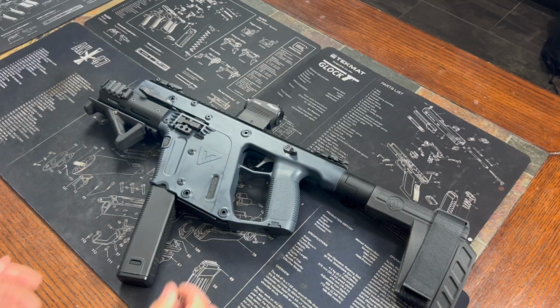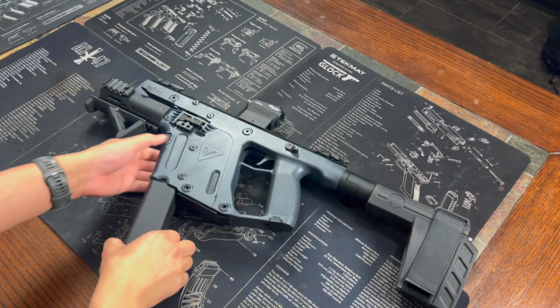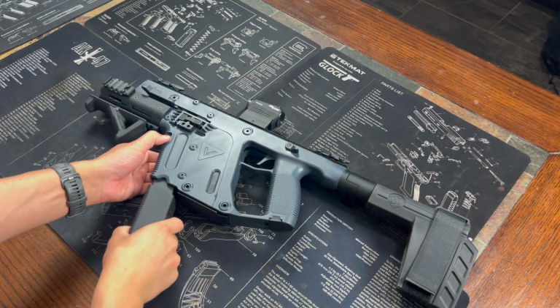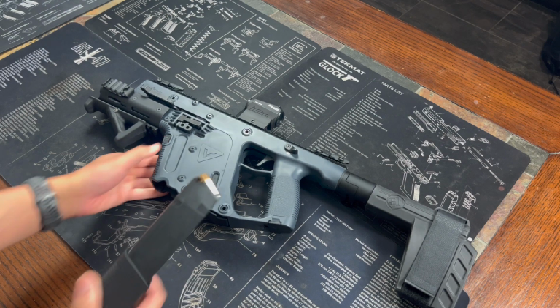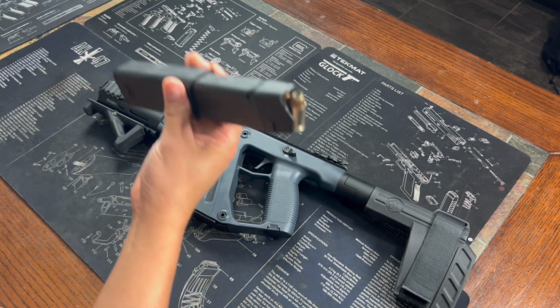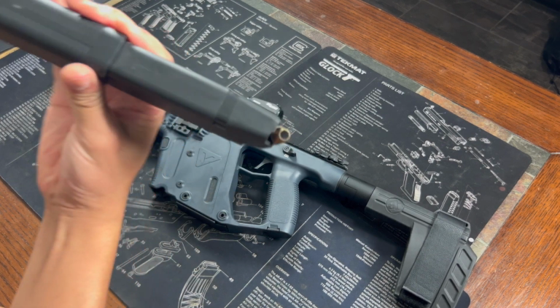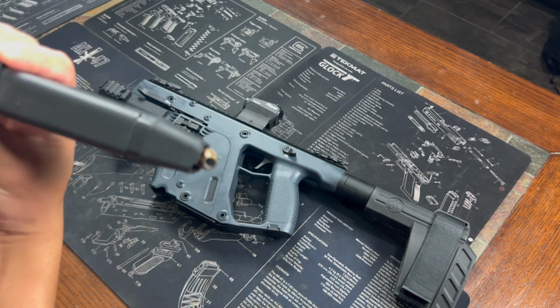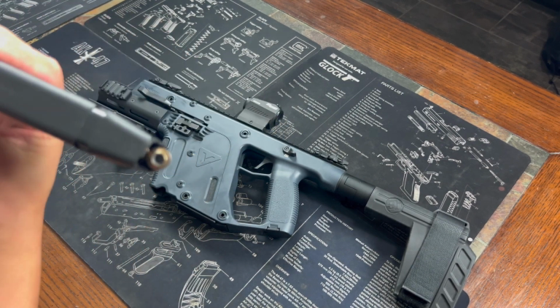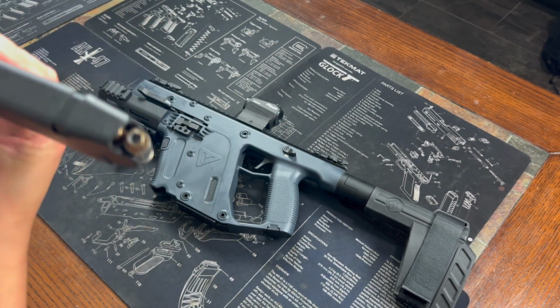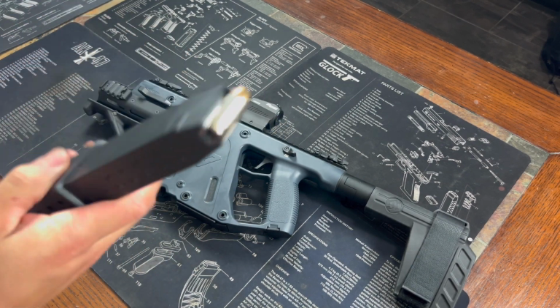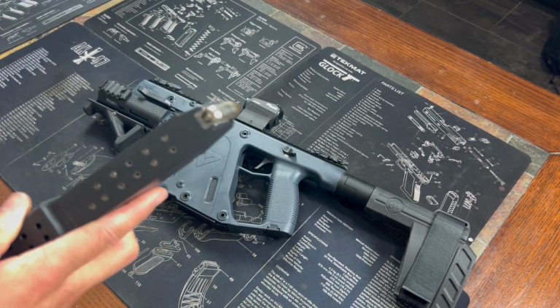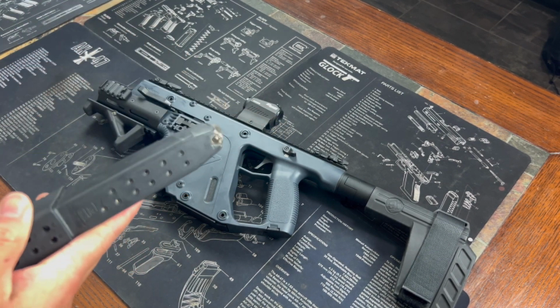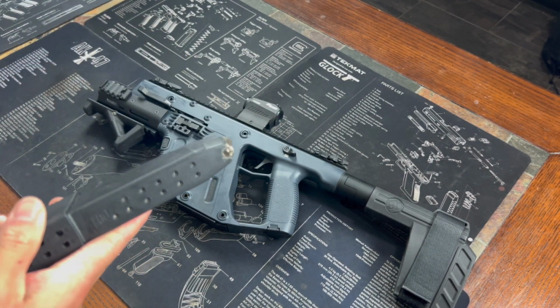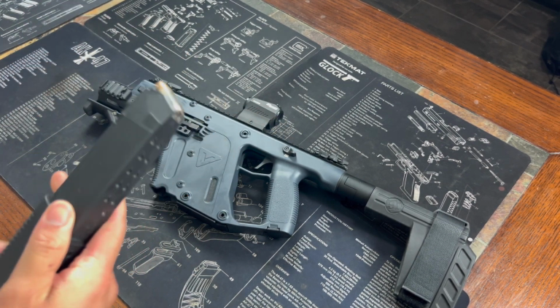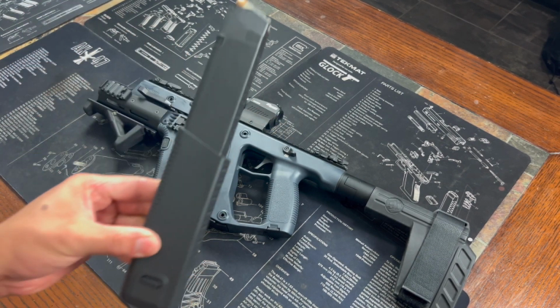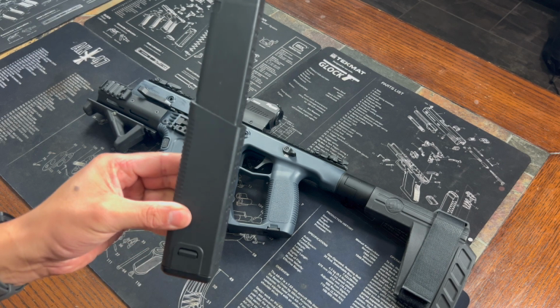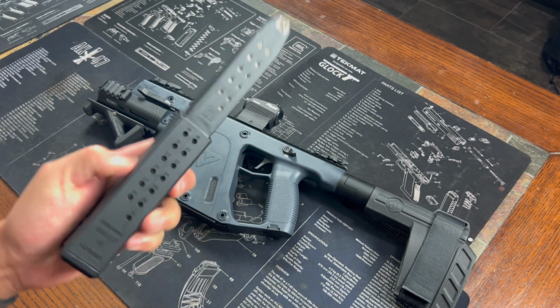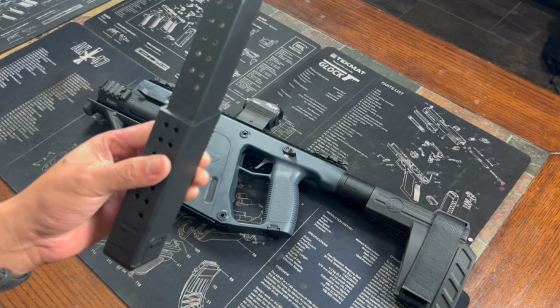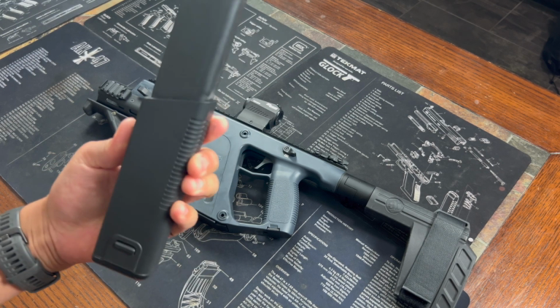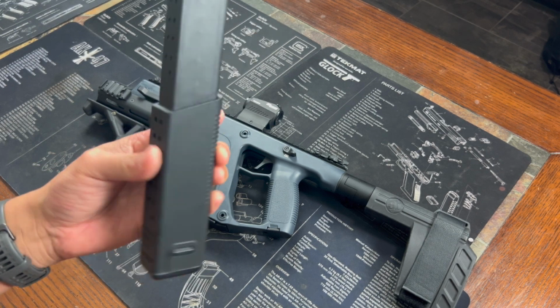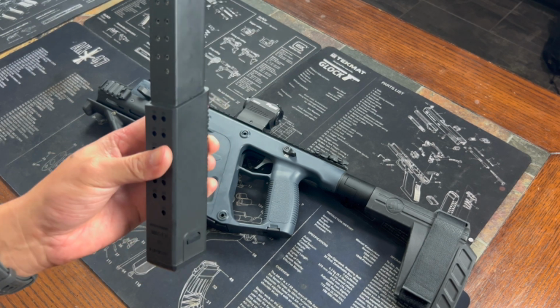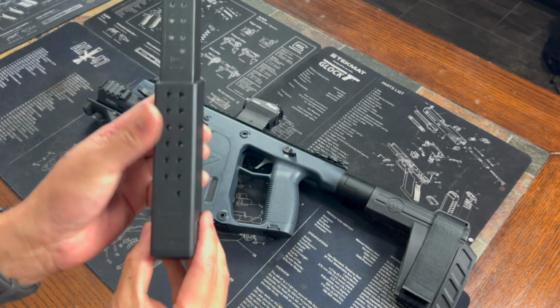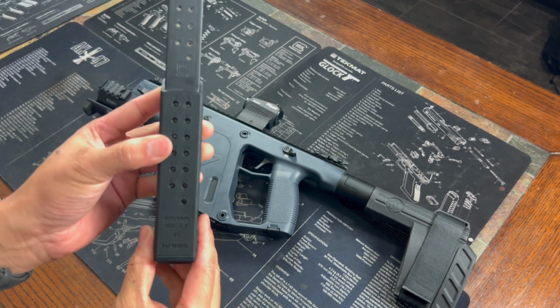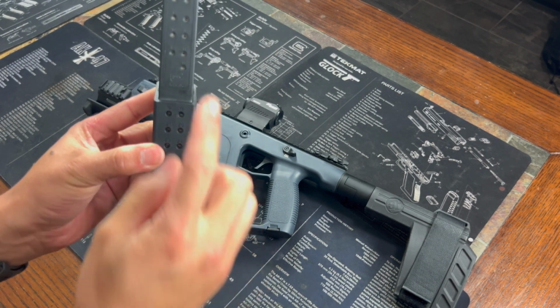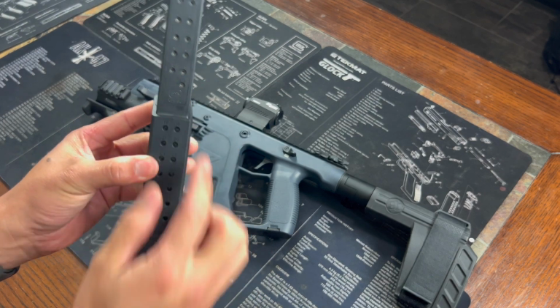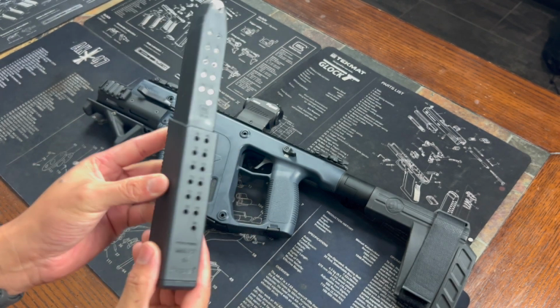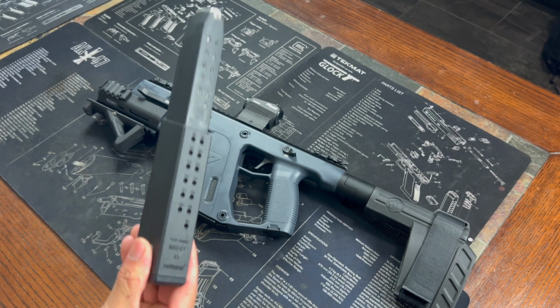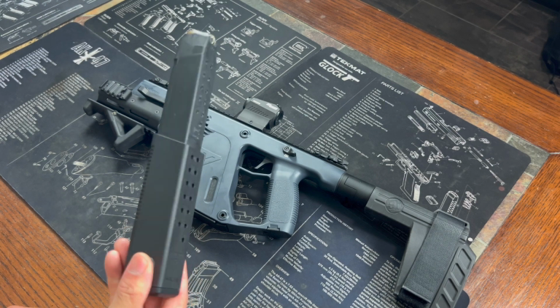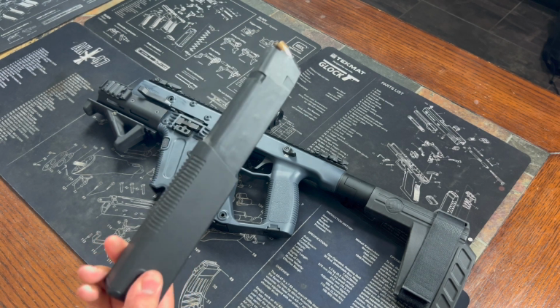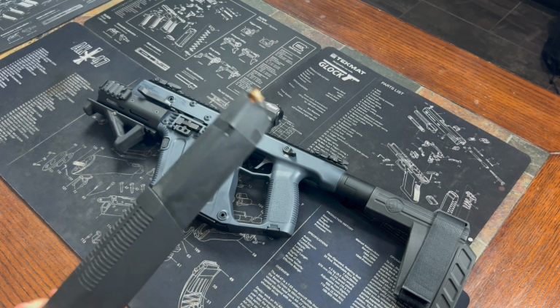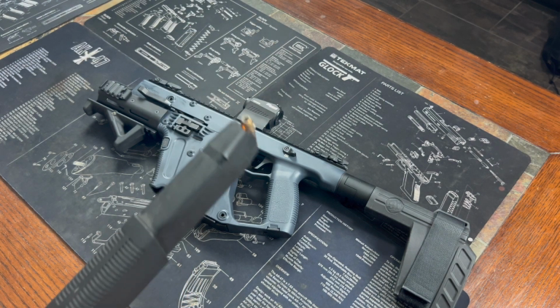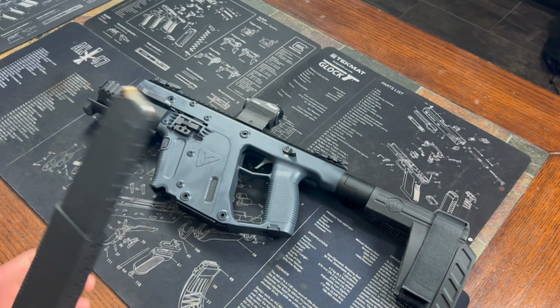Before we get into it, I'll make sure it's clear. I am running Federal HST, which is an amazing self-defense round, and I have it in the Kriss Vector magazine — this is the factory extension on a Glock 21 mag, so it's 30 rounds of 45, which is pretty crazy.